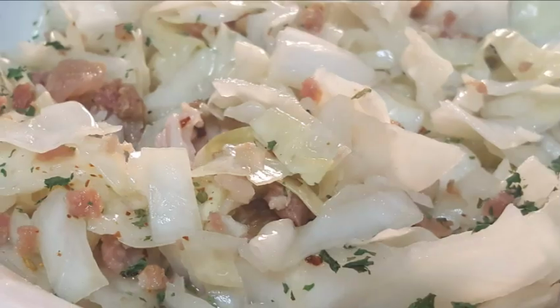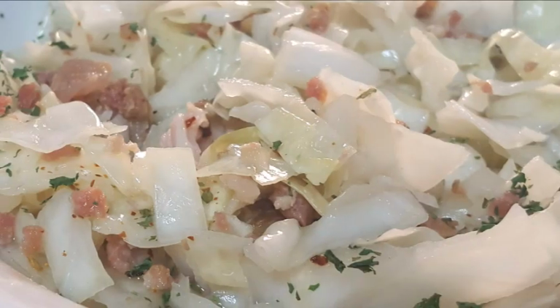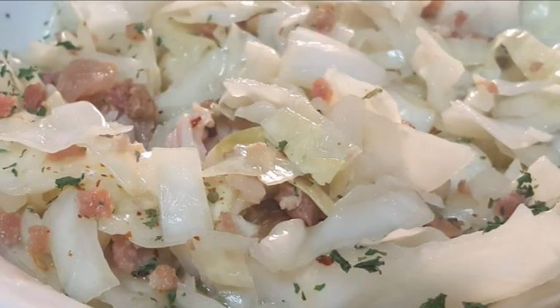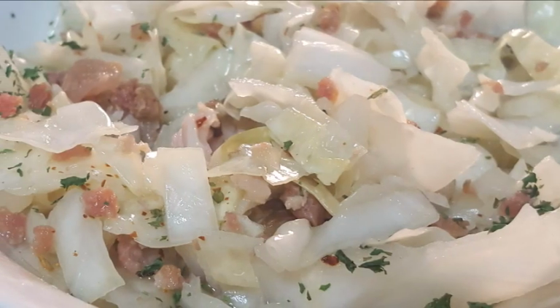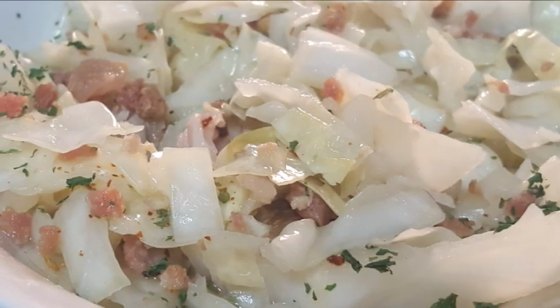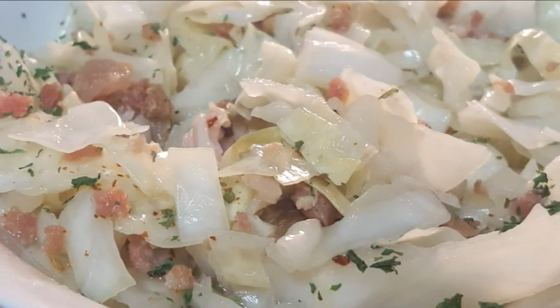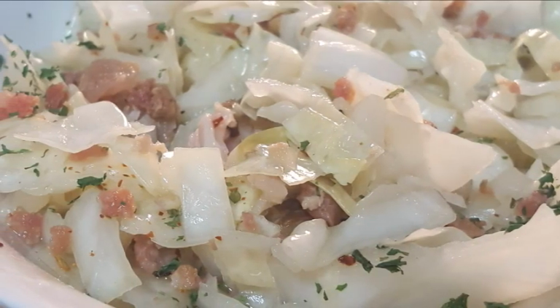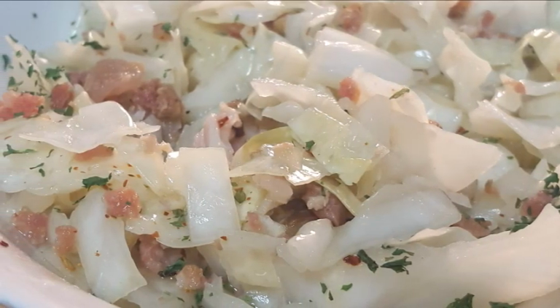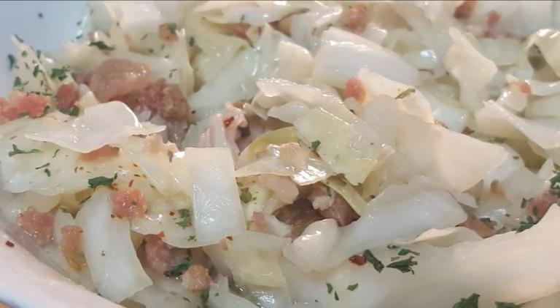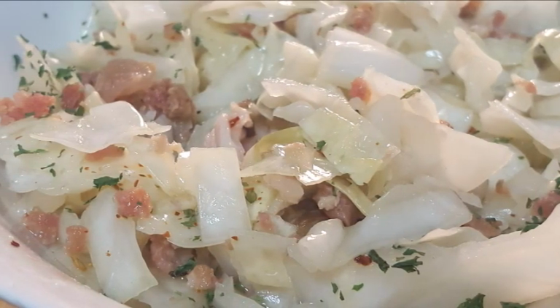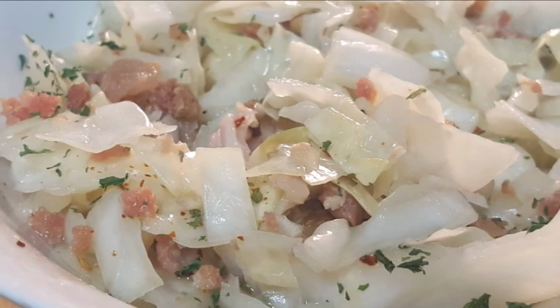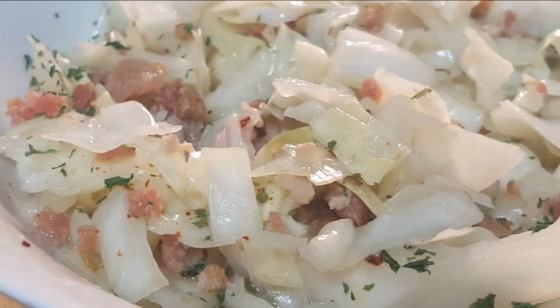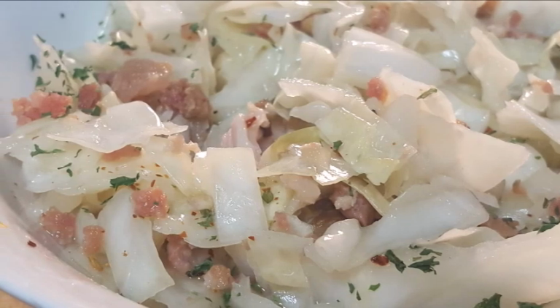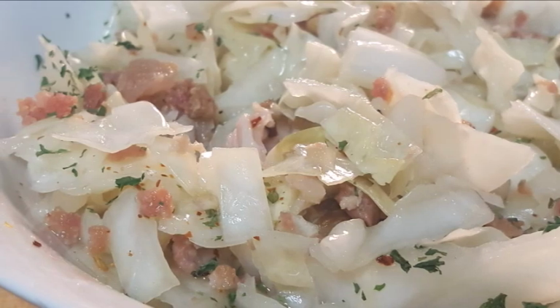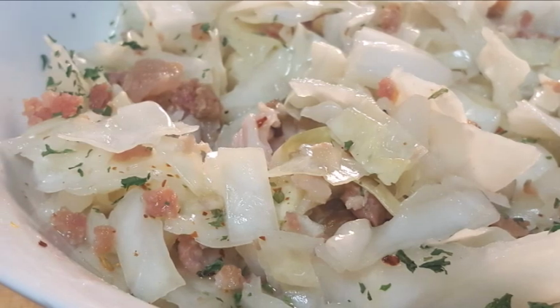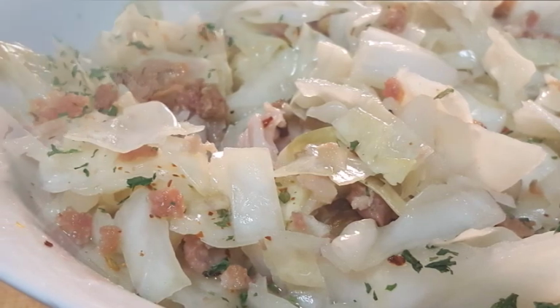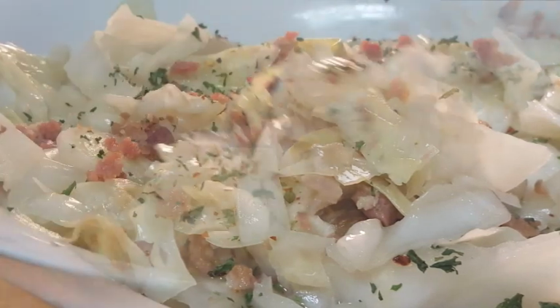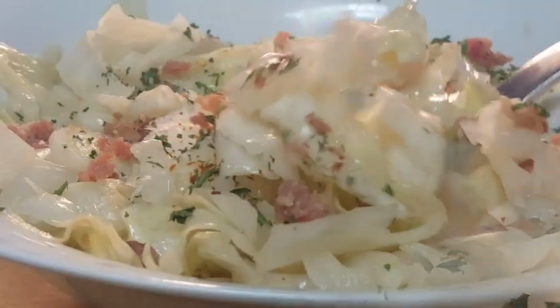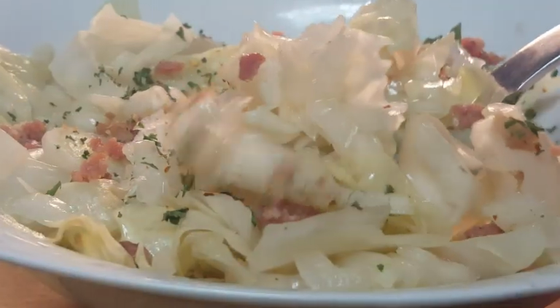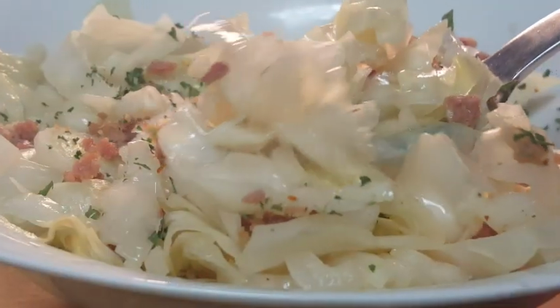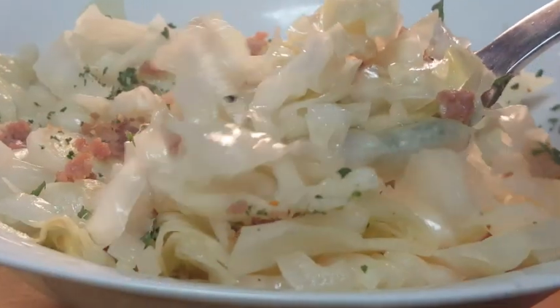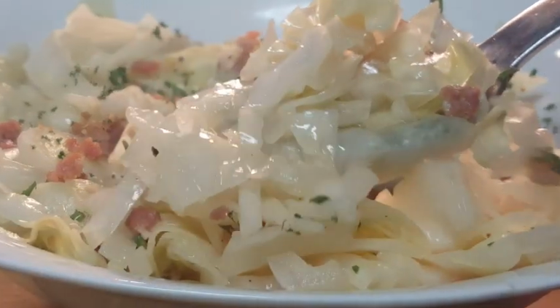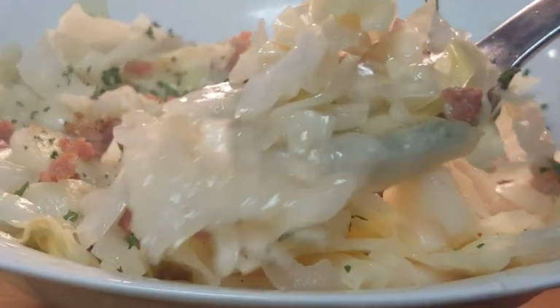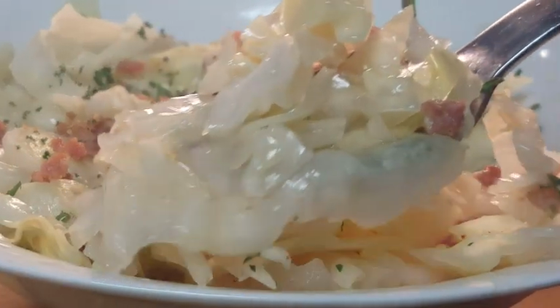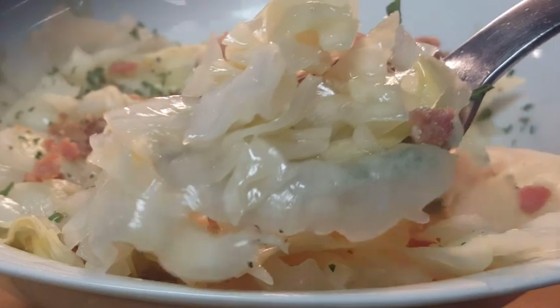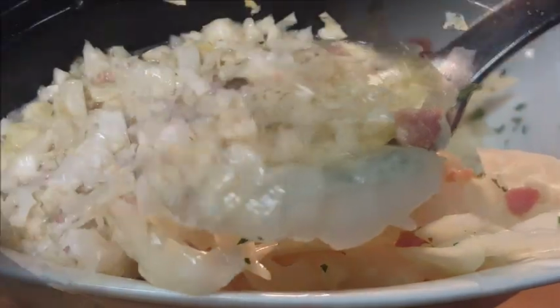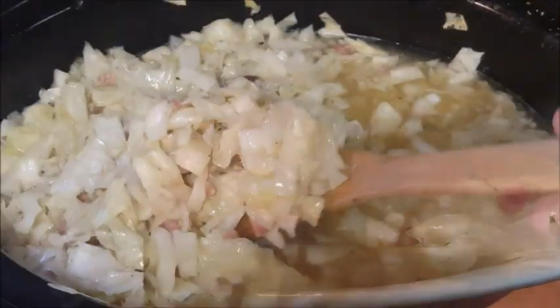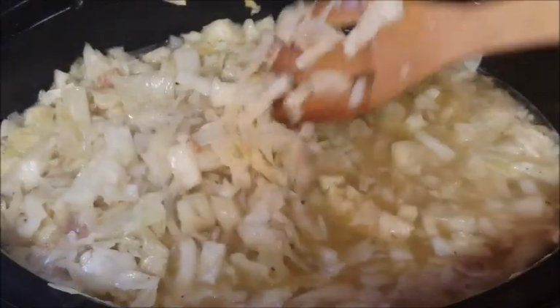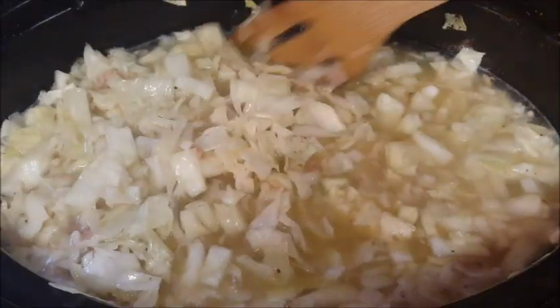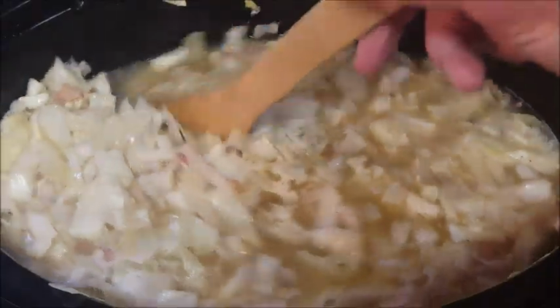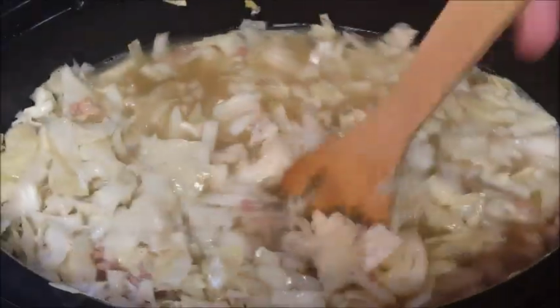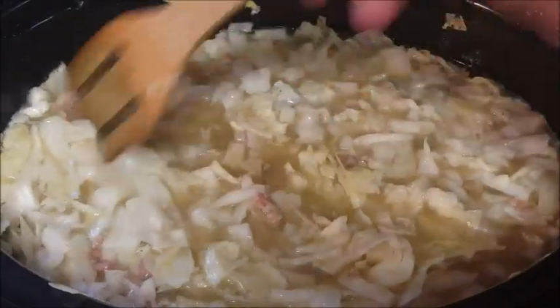Hey y'all, thanks for stopping by today. I'm going to show you how to make a classic southern dish — cabbage. It's easy to make, delicious, packed with nutrients and fiber, and we're going to do it in the crock pot.